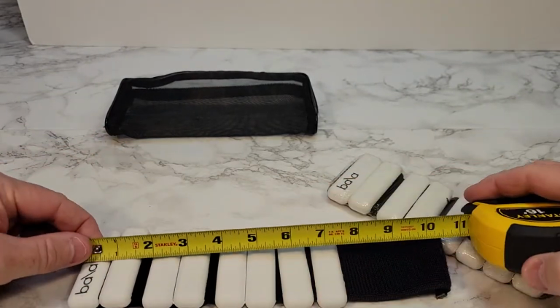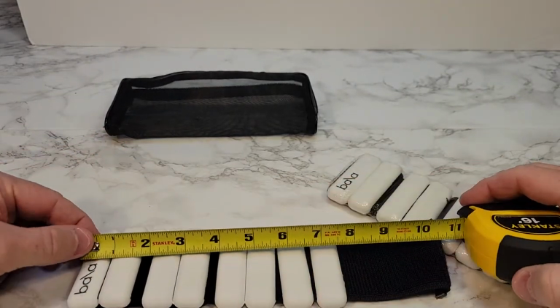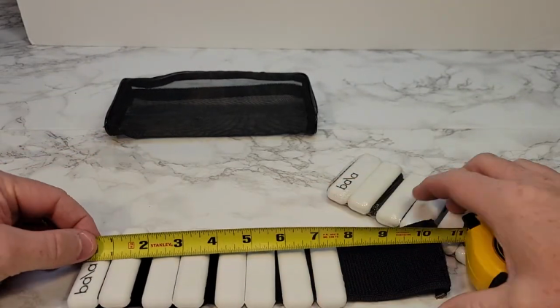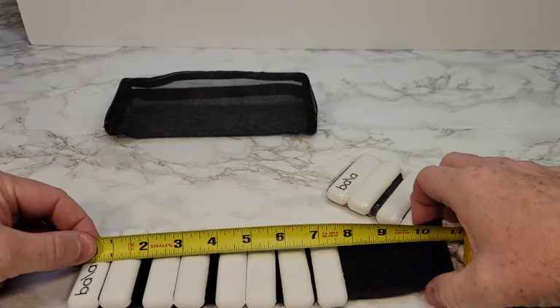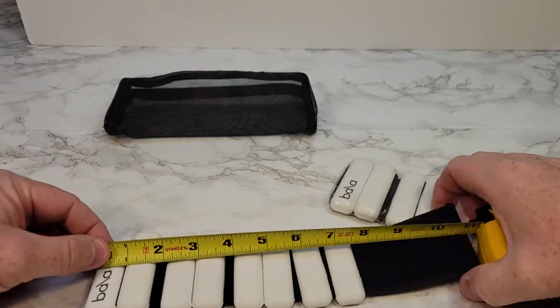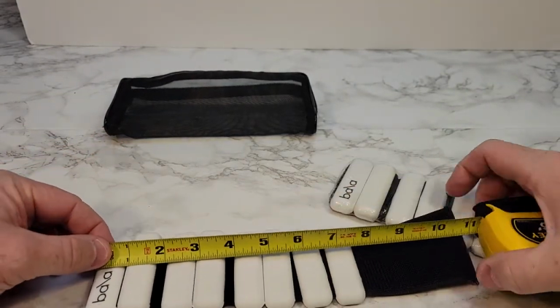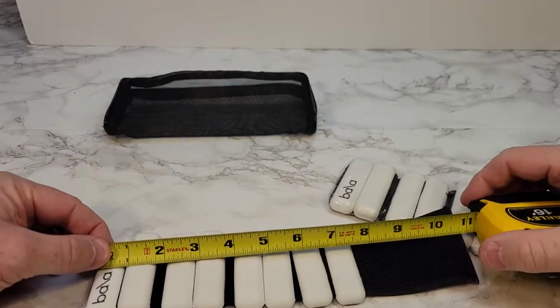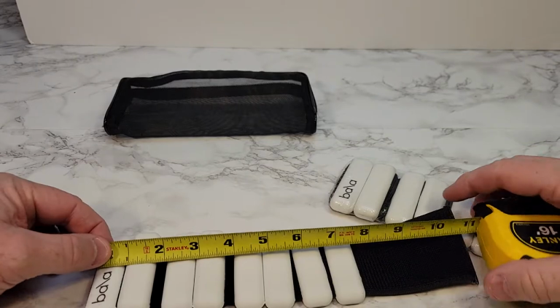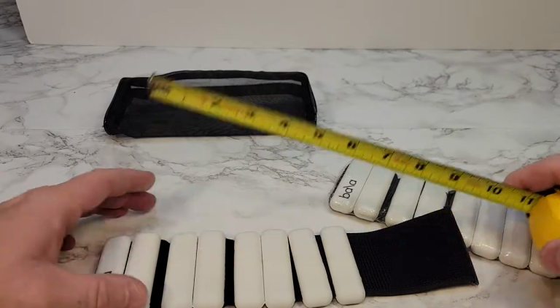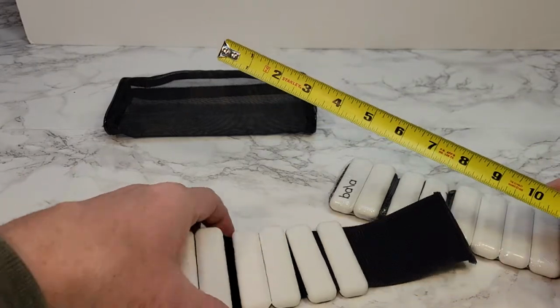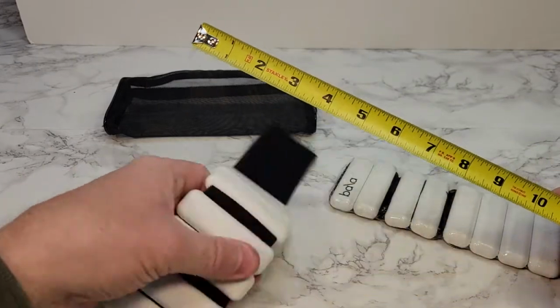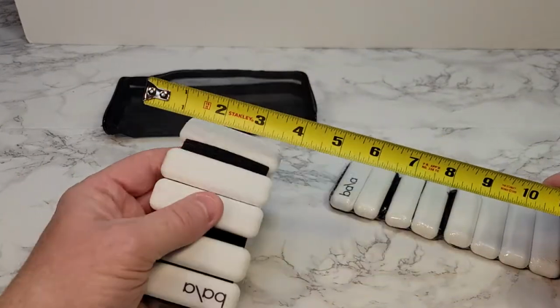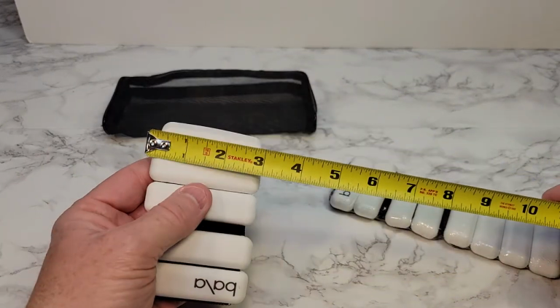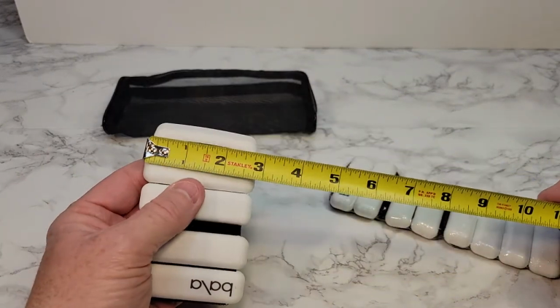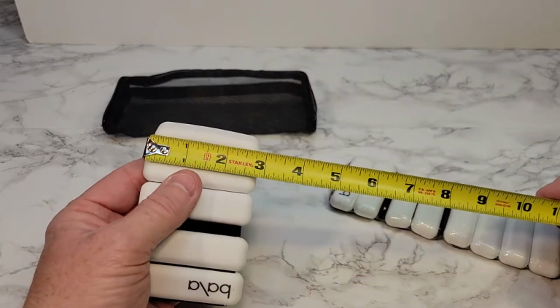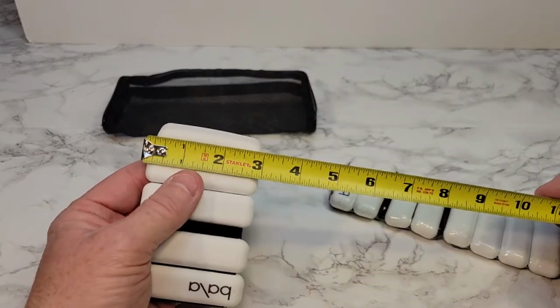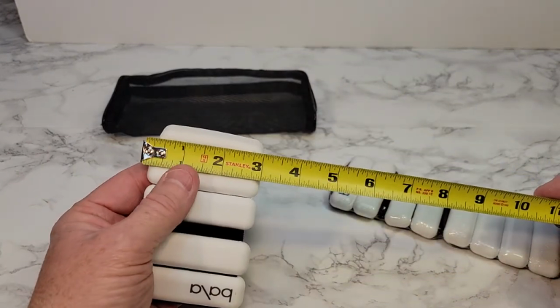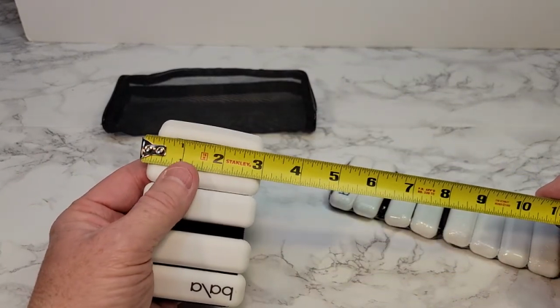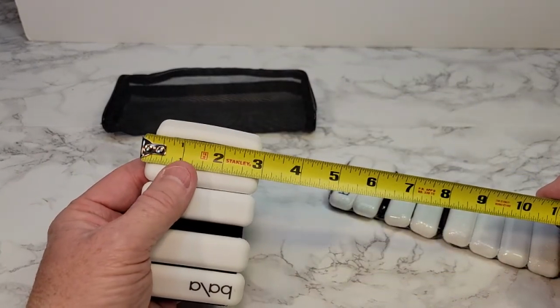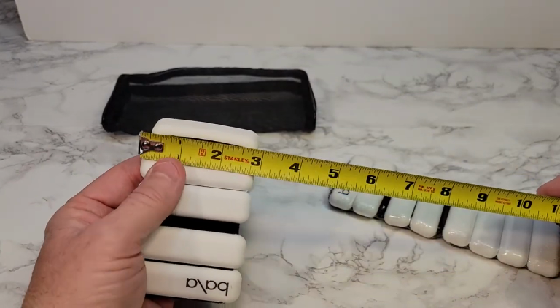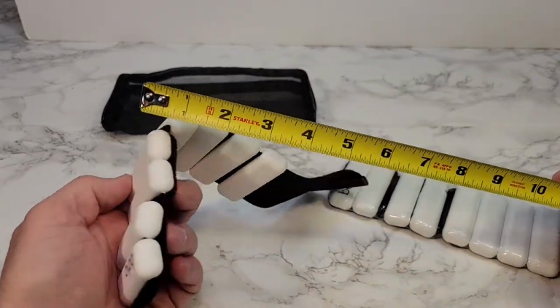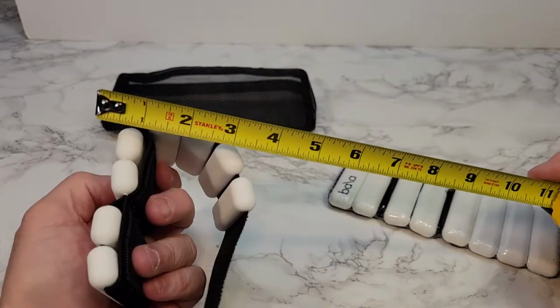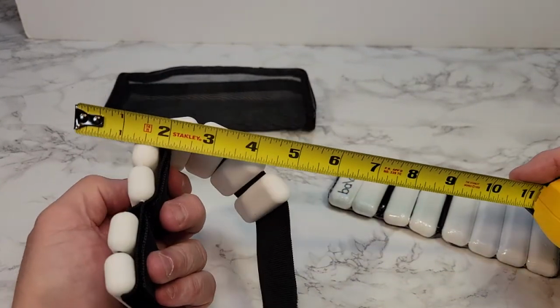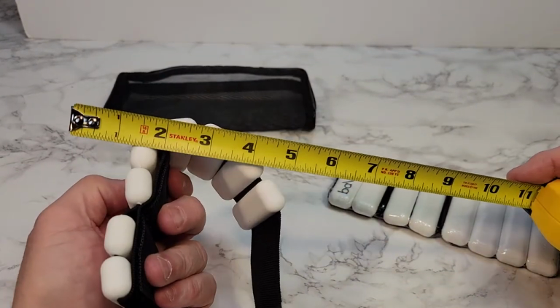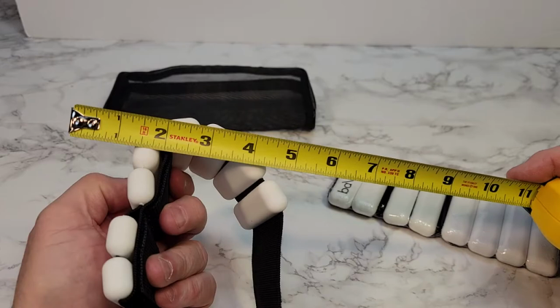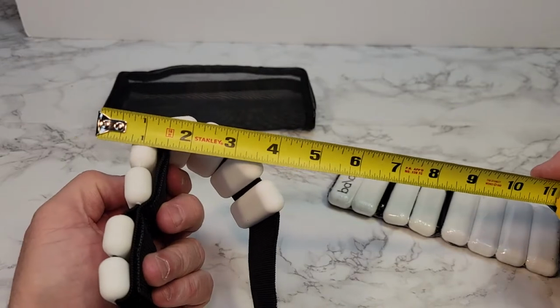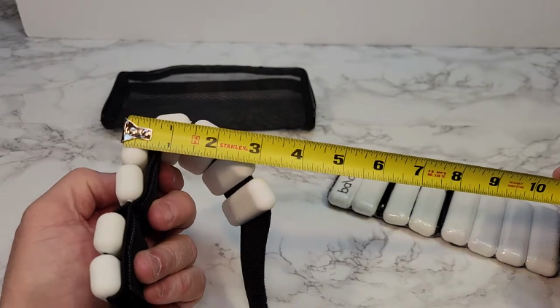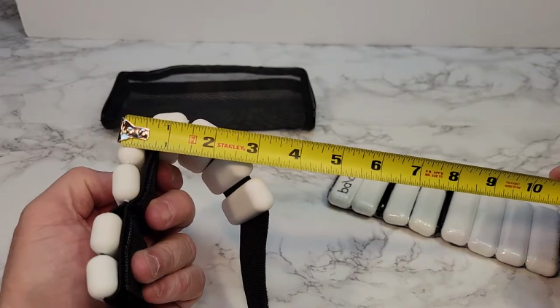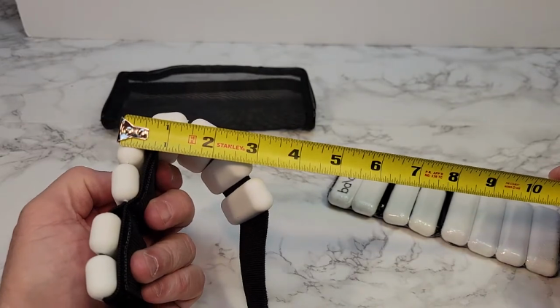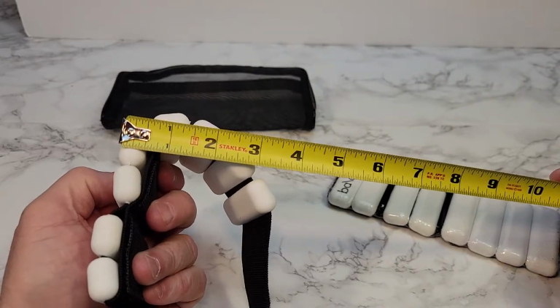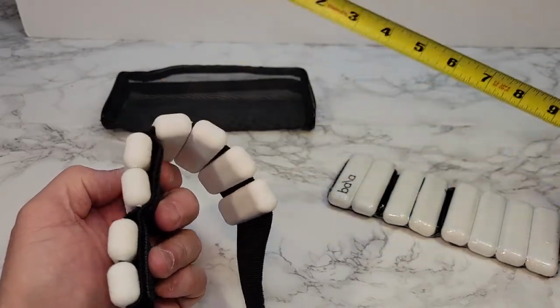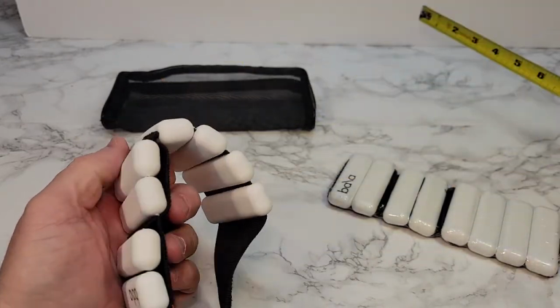The total length is about 11 inches, the width is almost three inches, and they're not very thick — about a half an inch thick.